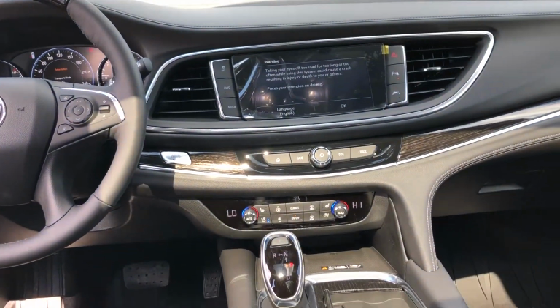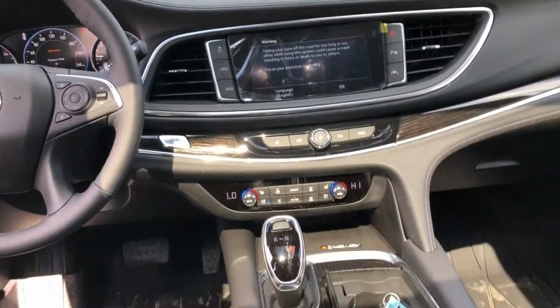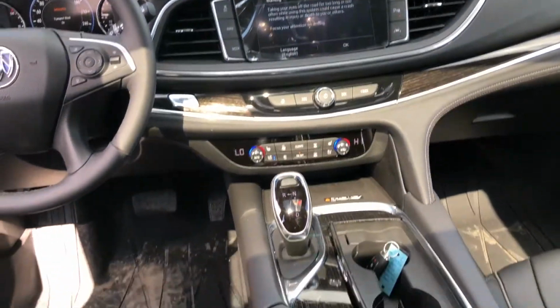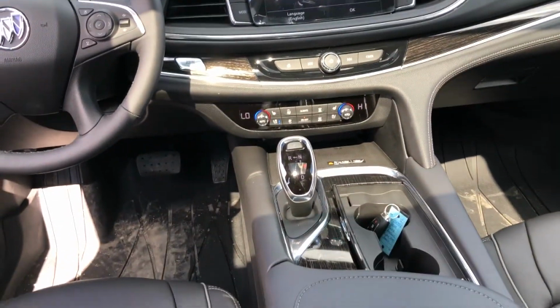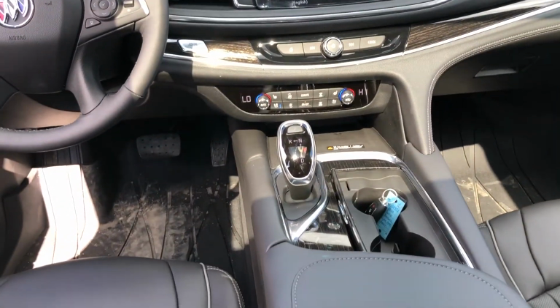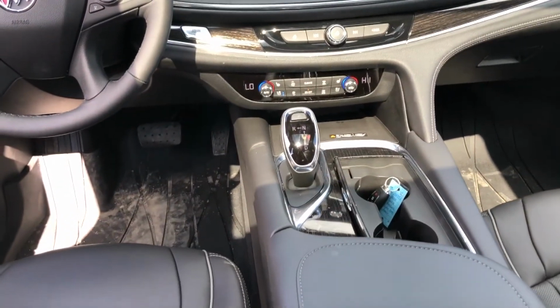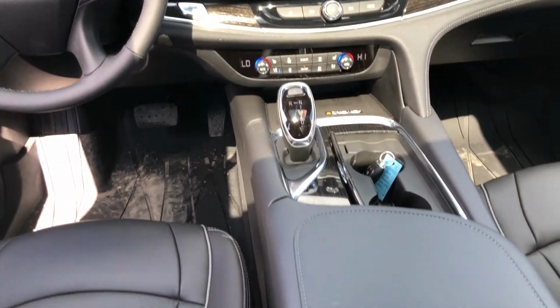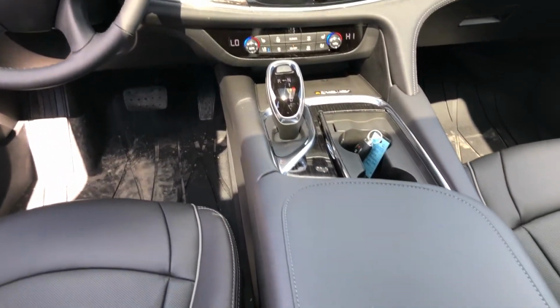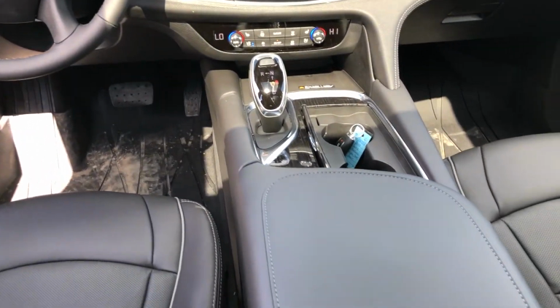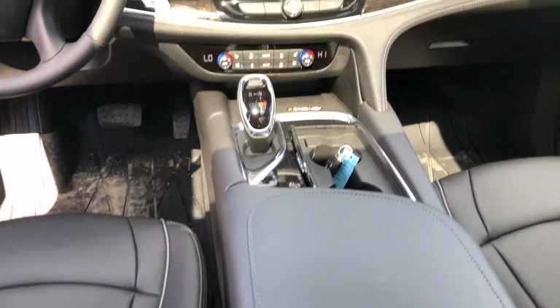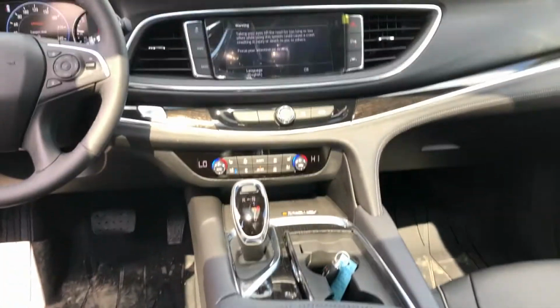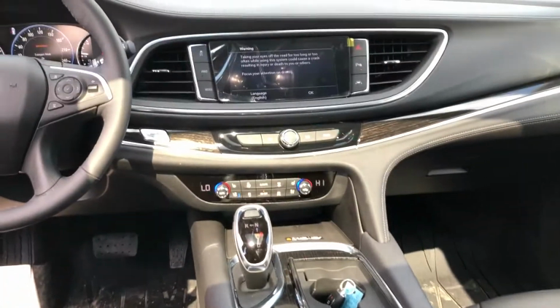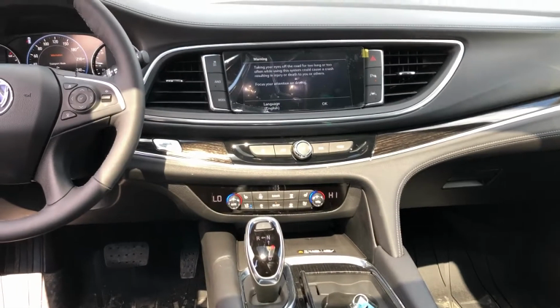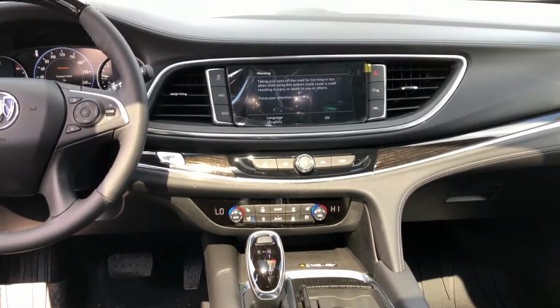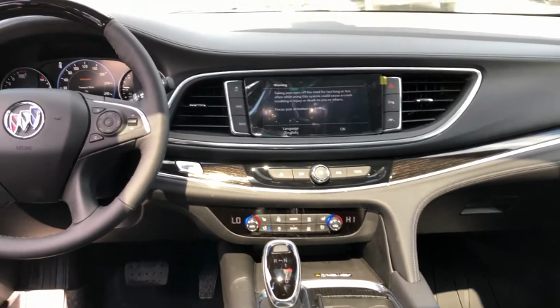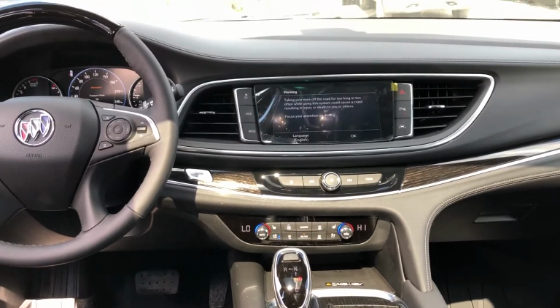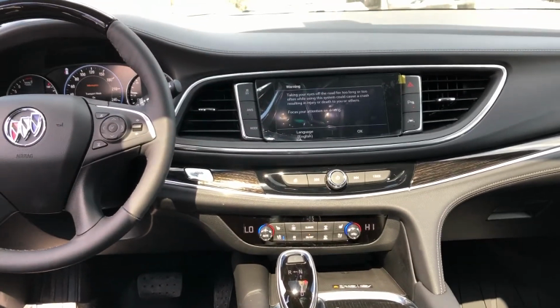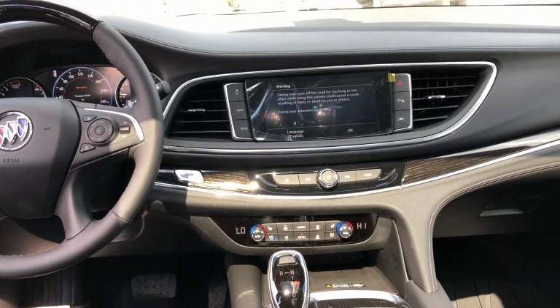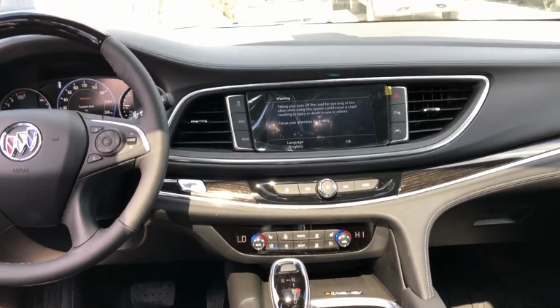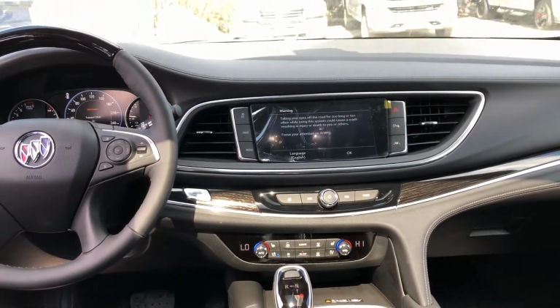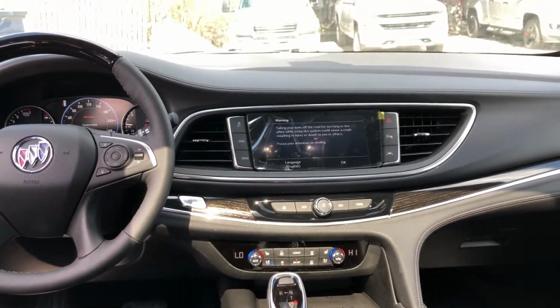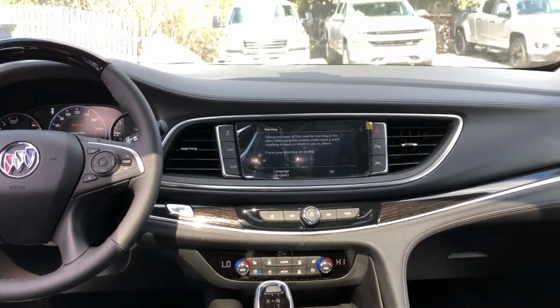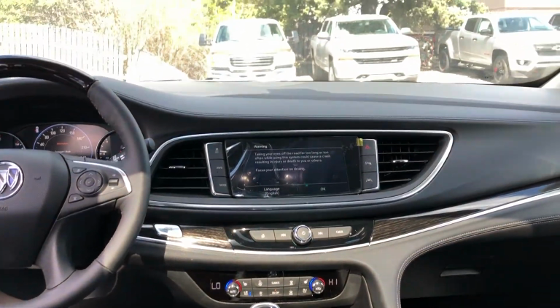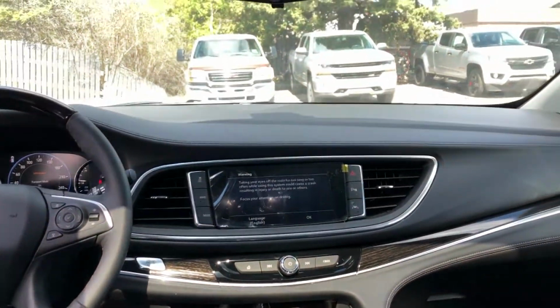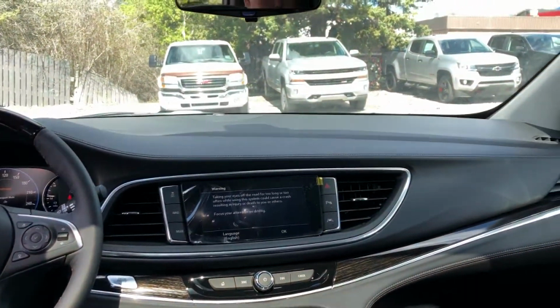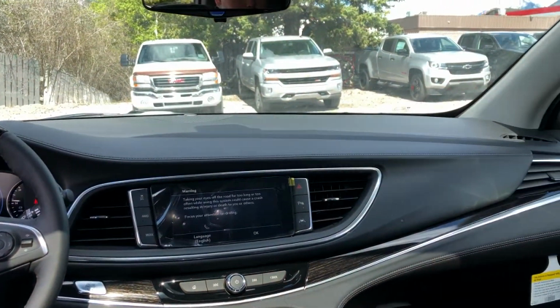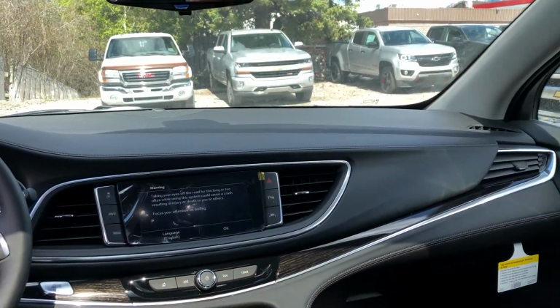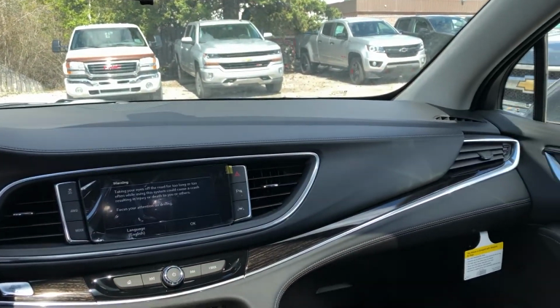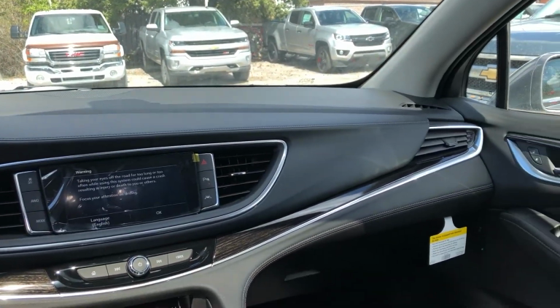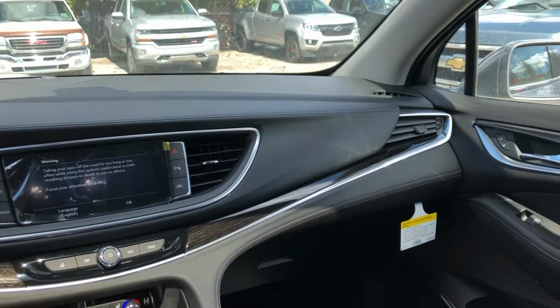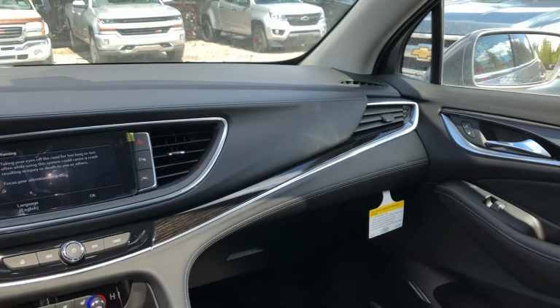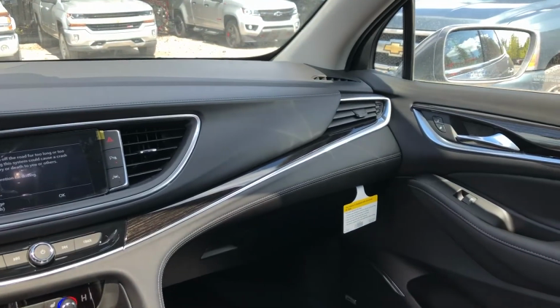We do have the black leather center console here, automatic shifter knob, wireless charging — everything you'd expect from the ultimate luxury Buick.